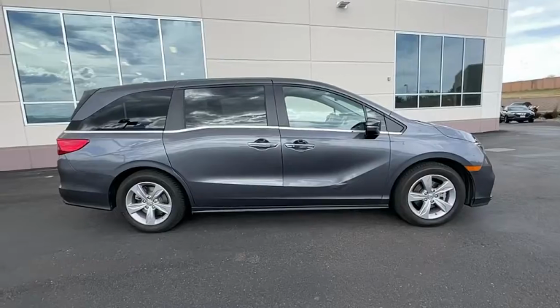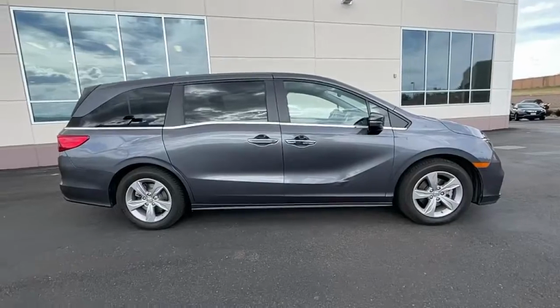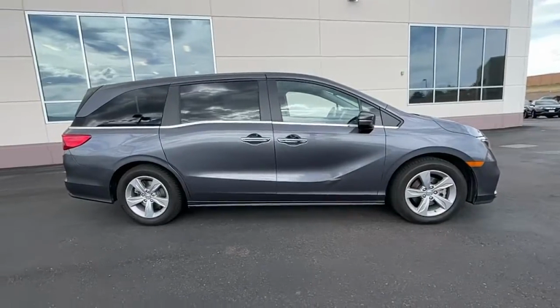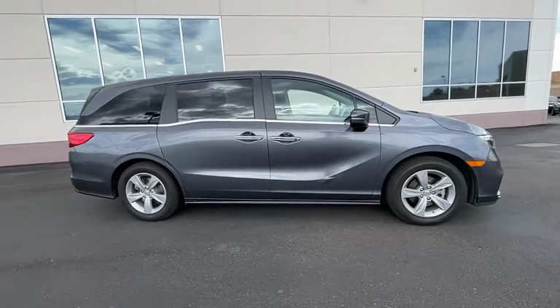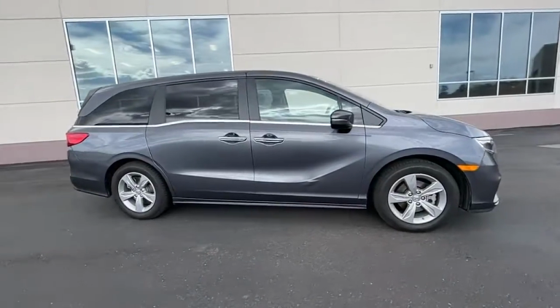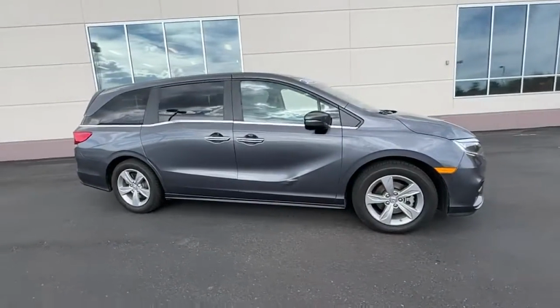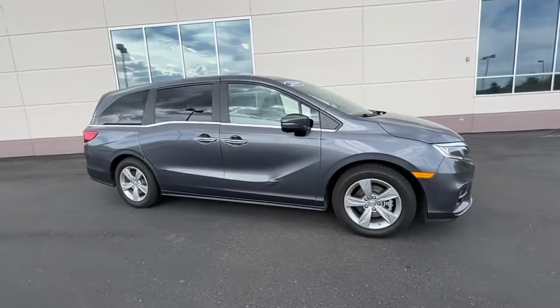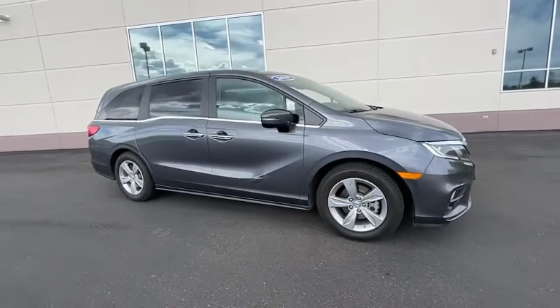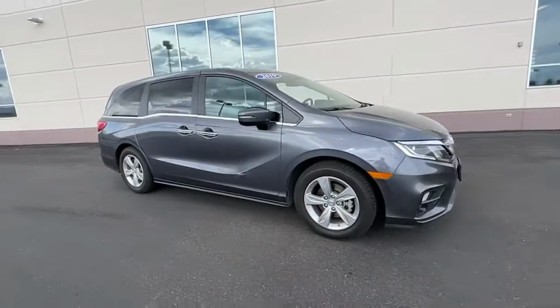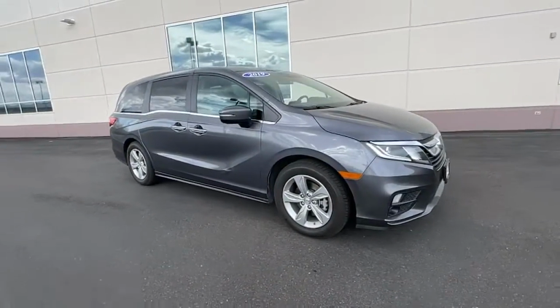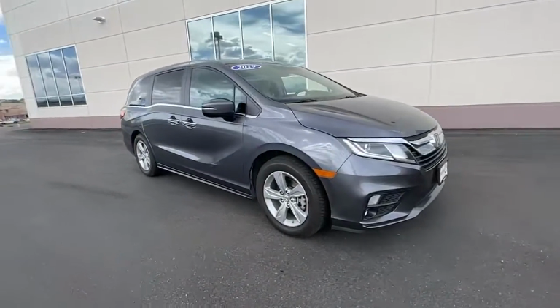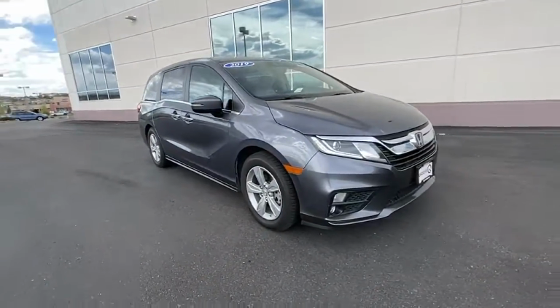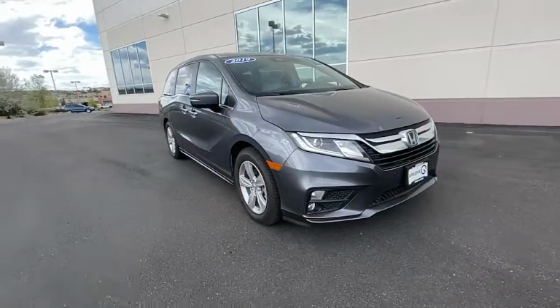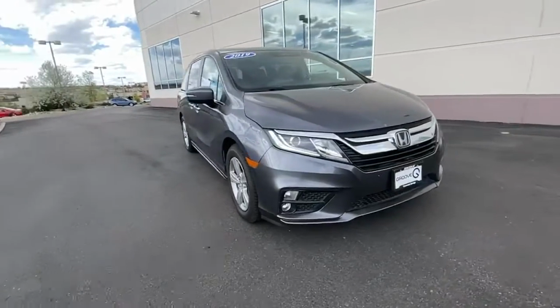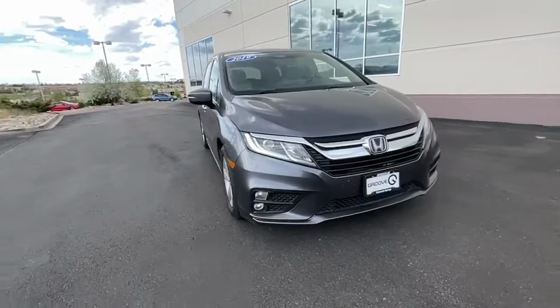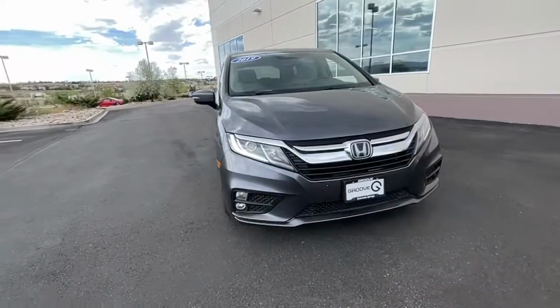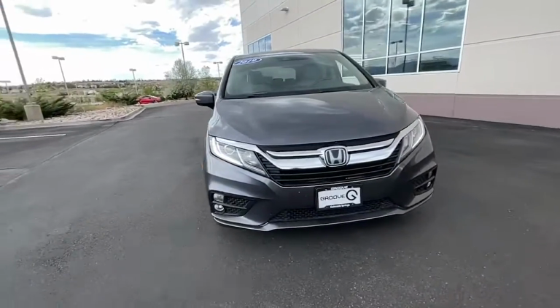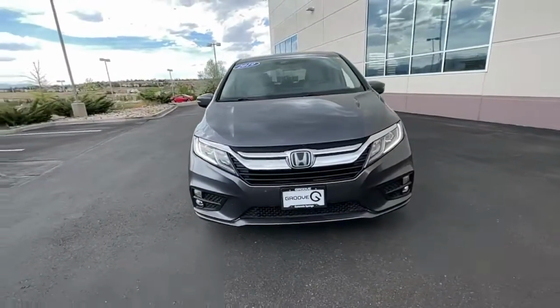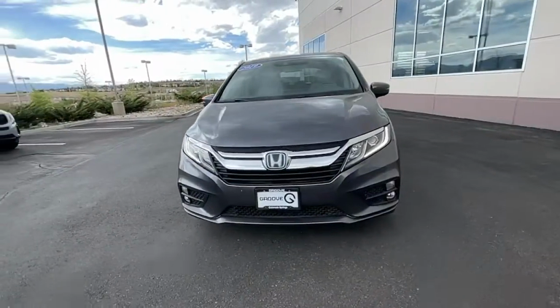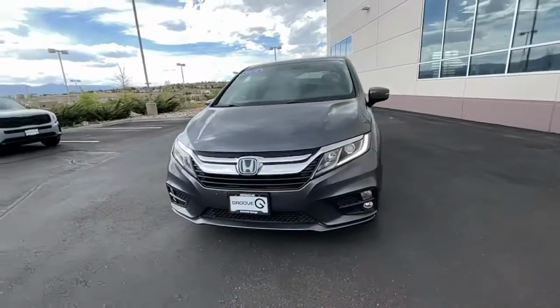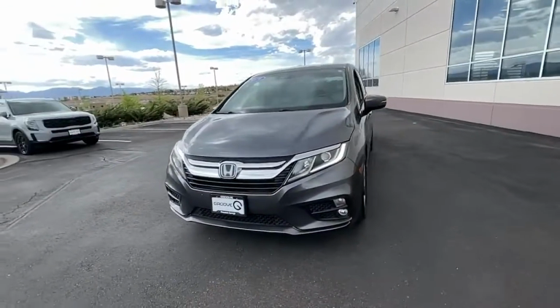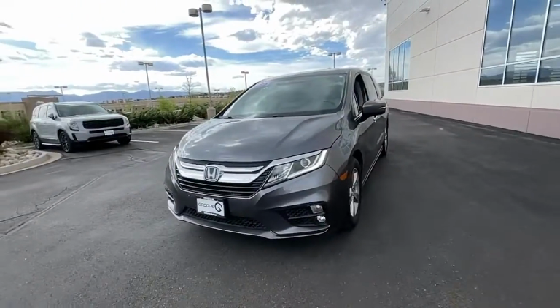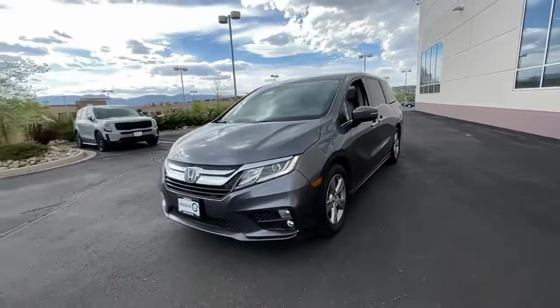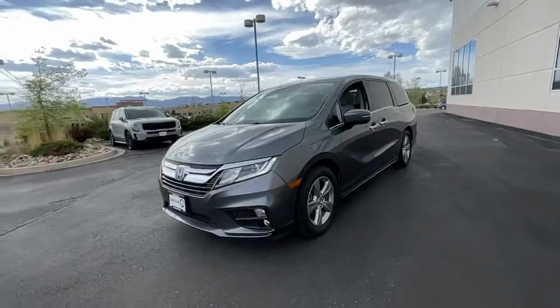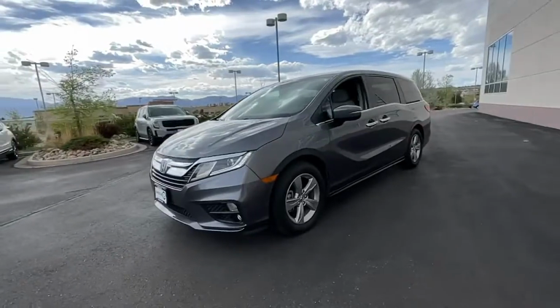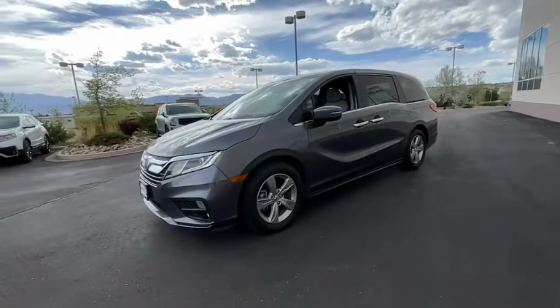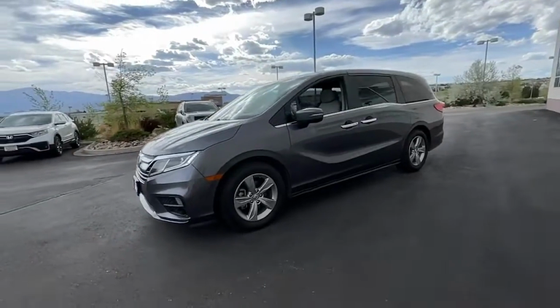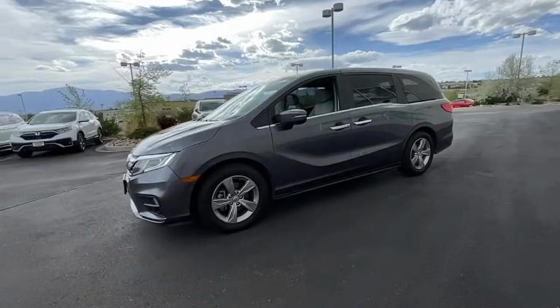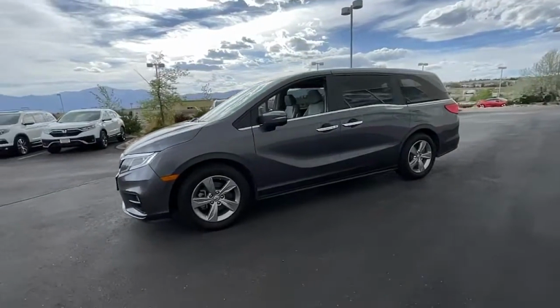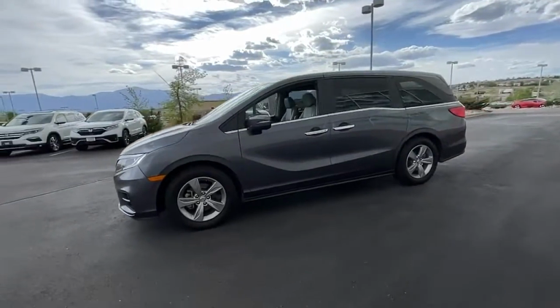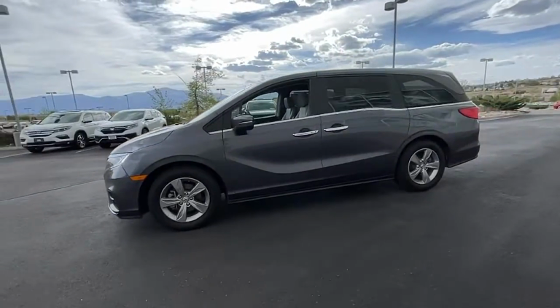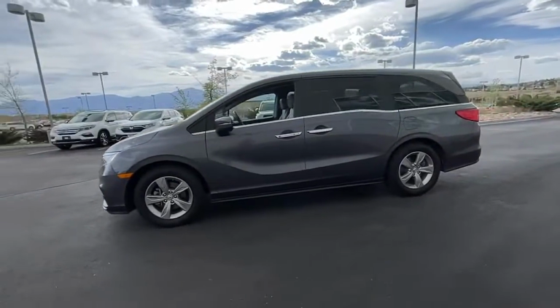Hop into the 2019 Honda Odyssey. This vehicle still has fewer than 45,000 miles on the clock, so it won't last long. You'll feel safe and relaxed on every excursion in this comfortable and stylish Odyssey.